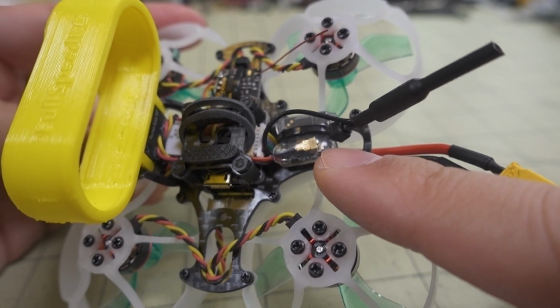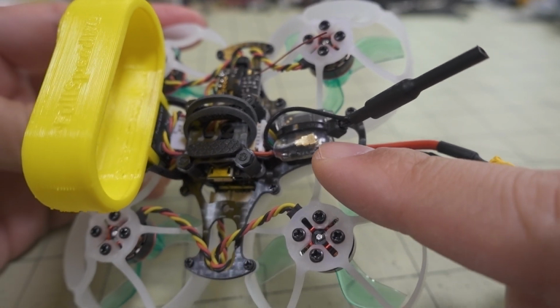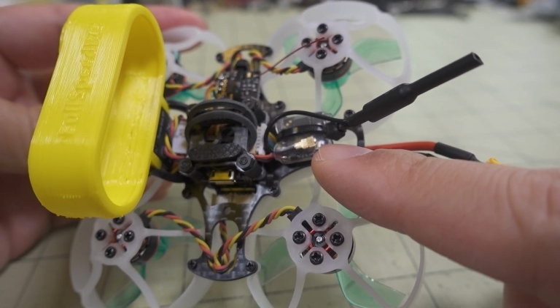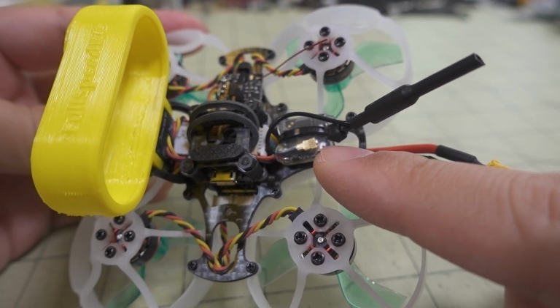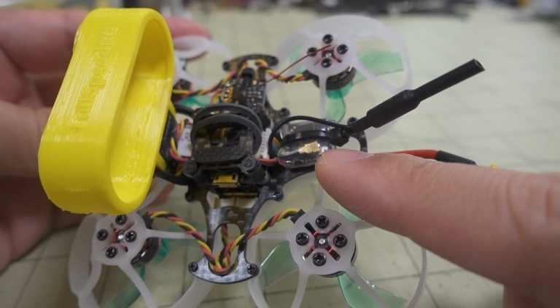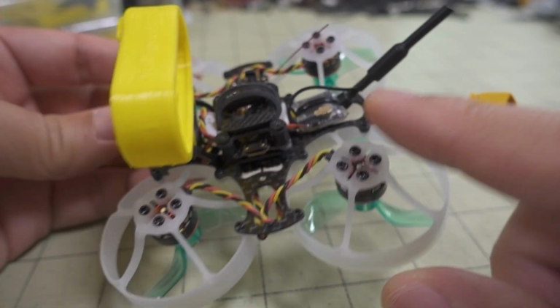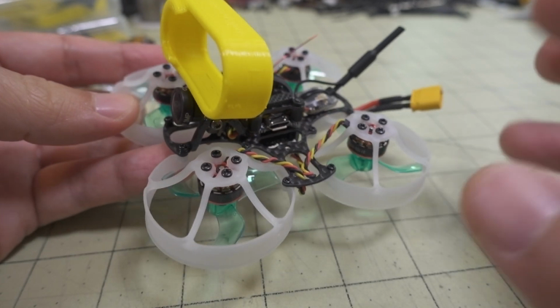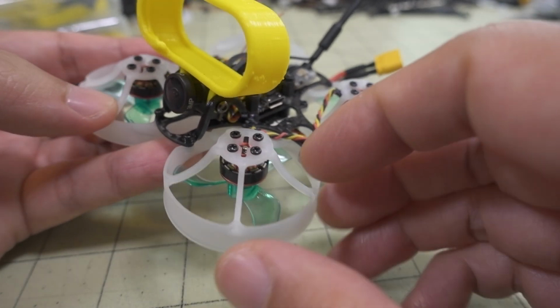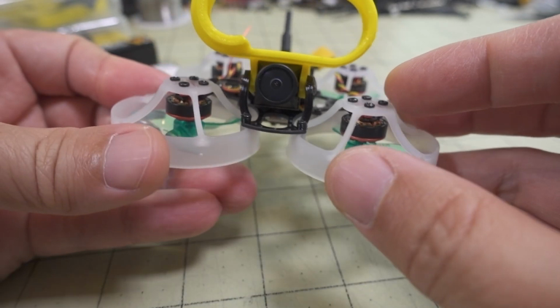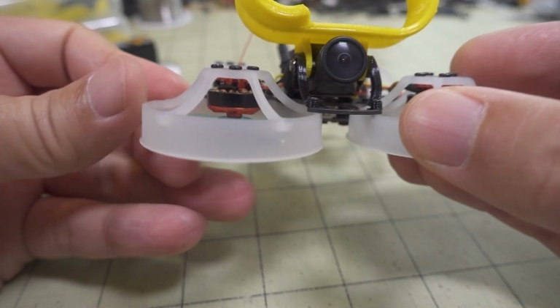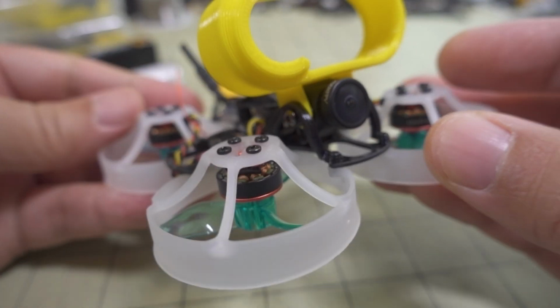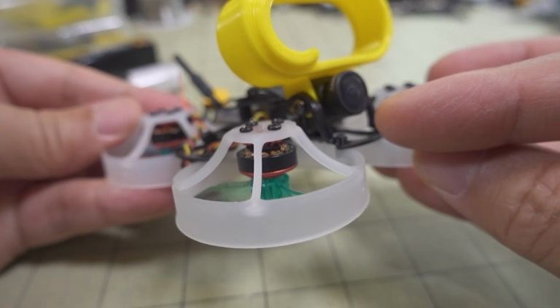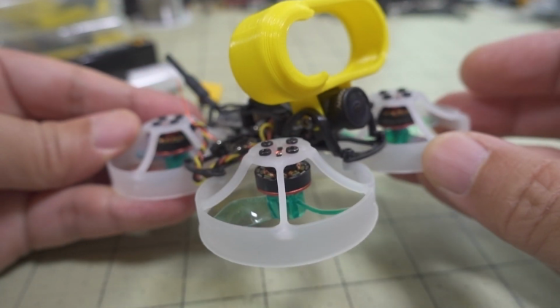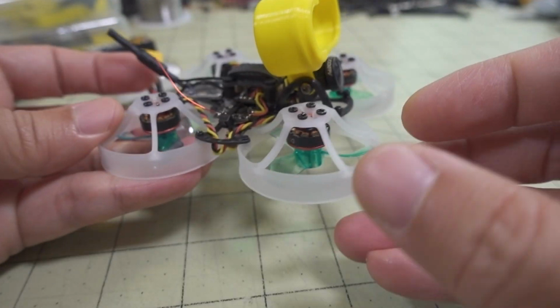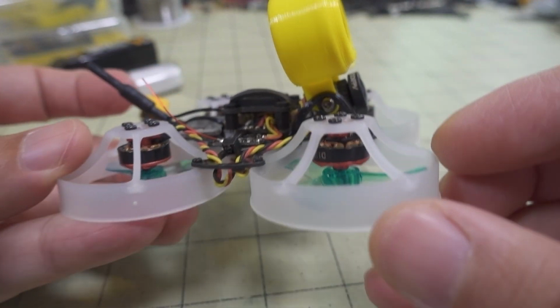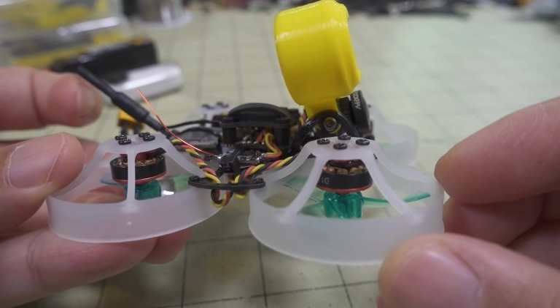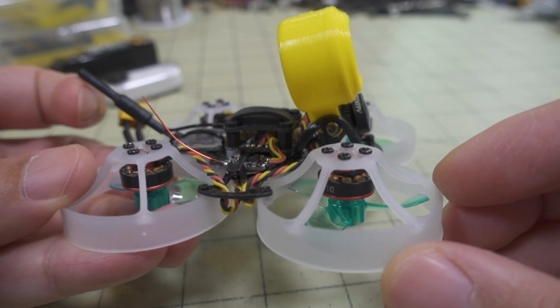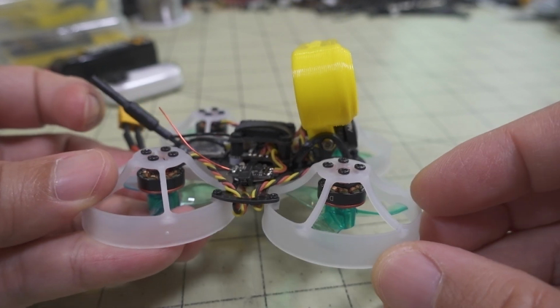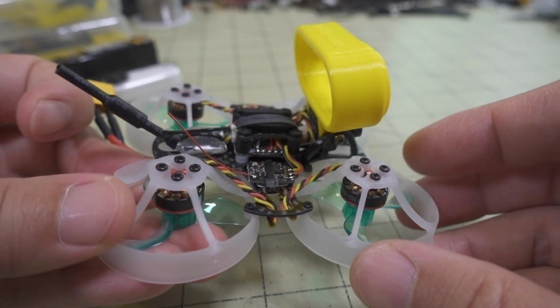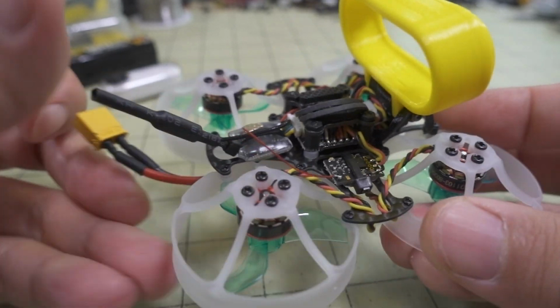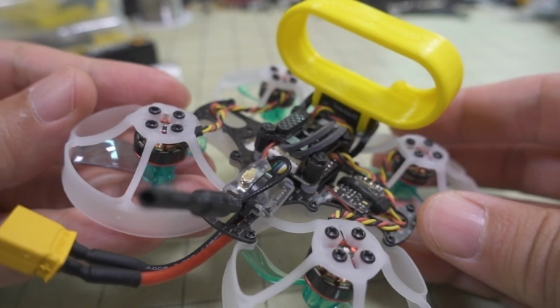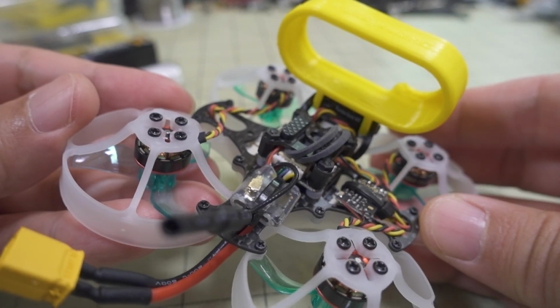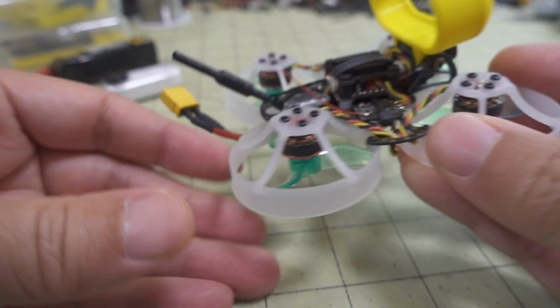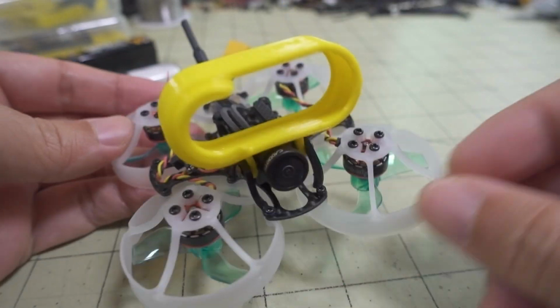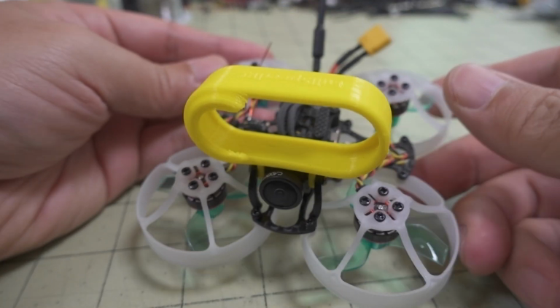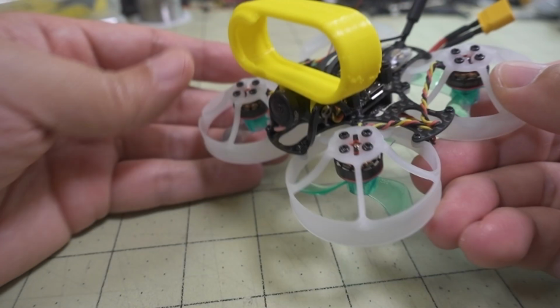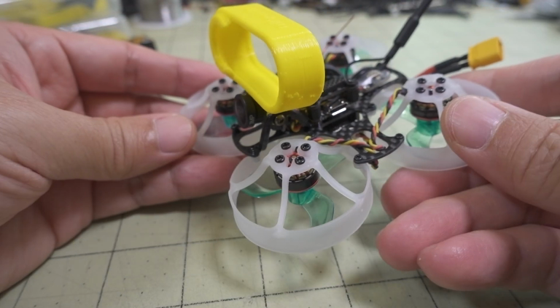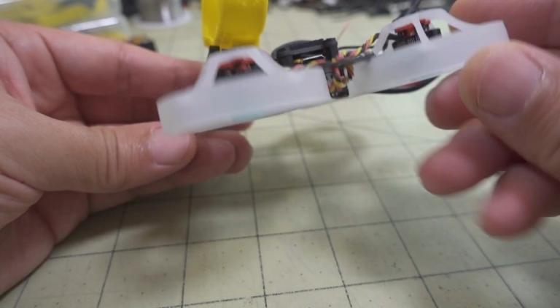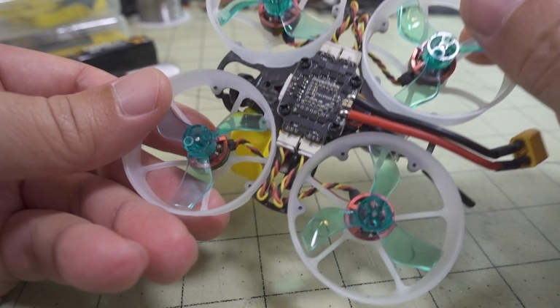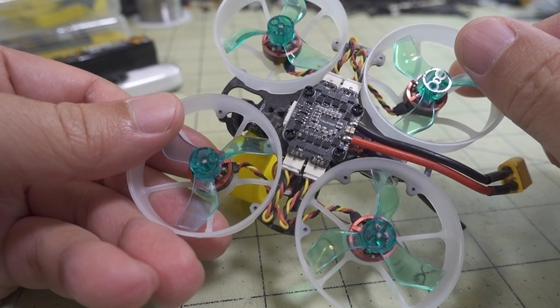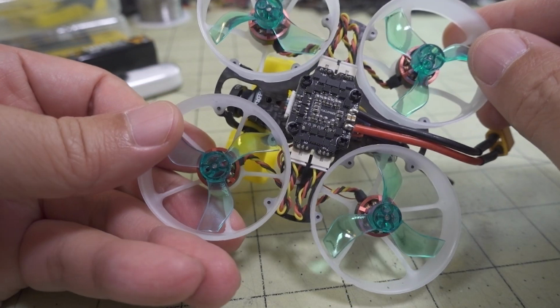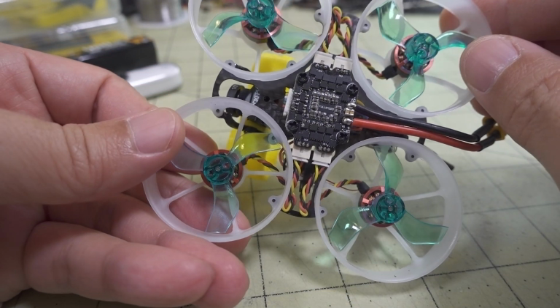It's a 25 to 400 mW video transmitter, and of course this is all analog. We have the Caddx EOS 2 micro/nano camera. This is totally analog — there is no digital version of this size.